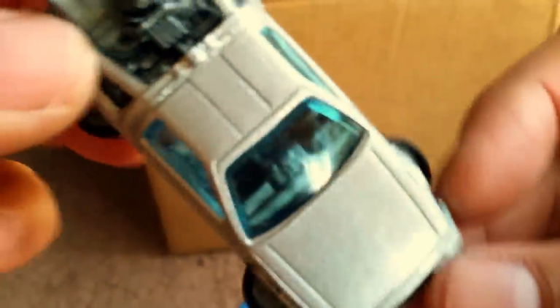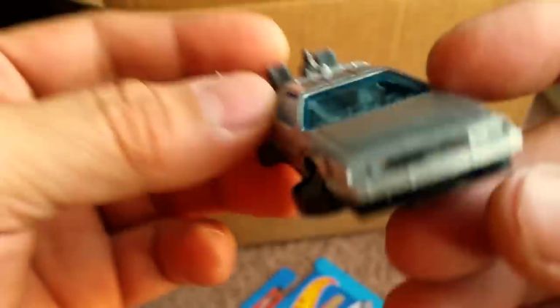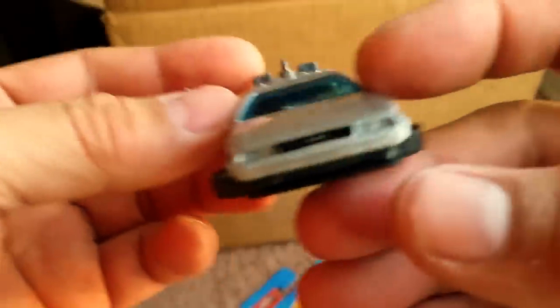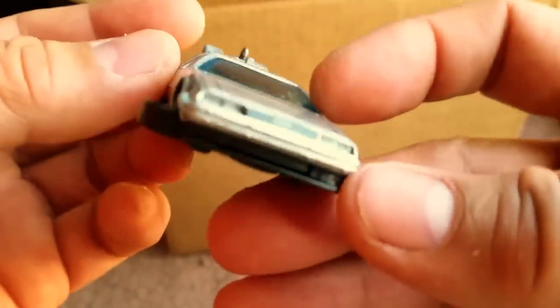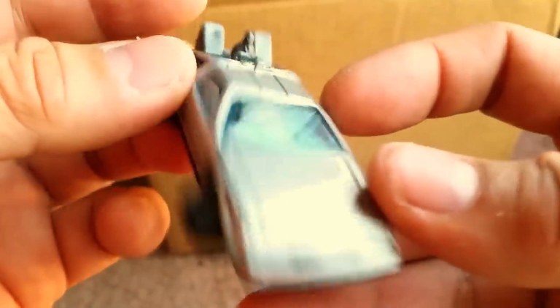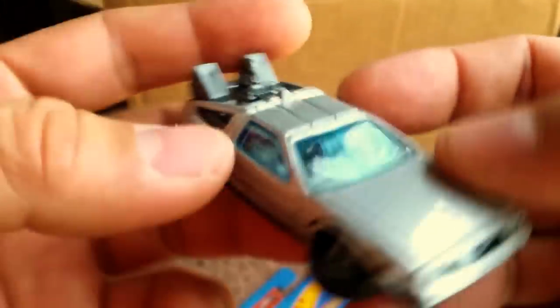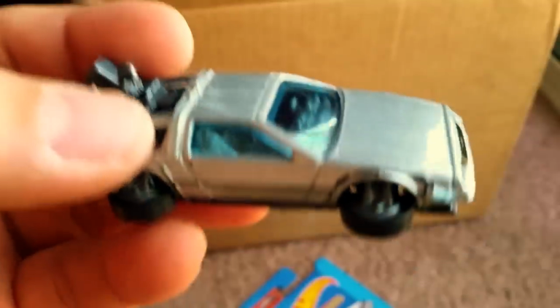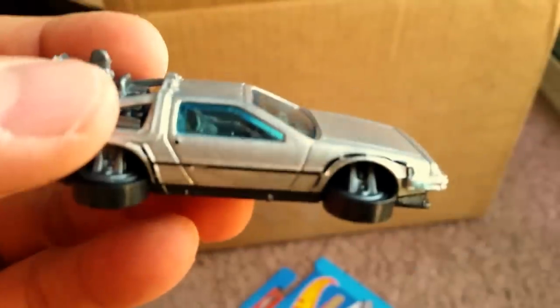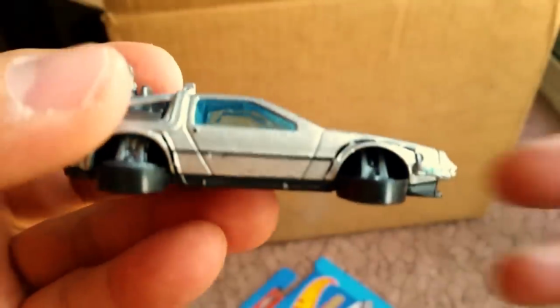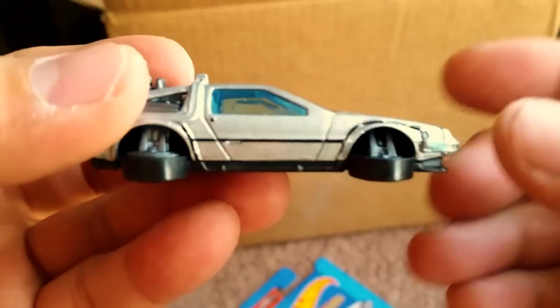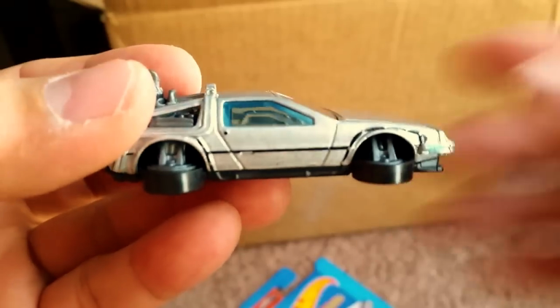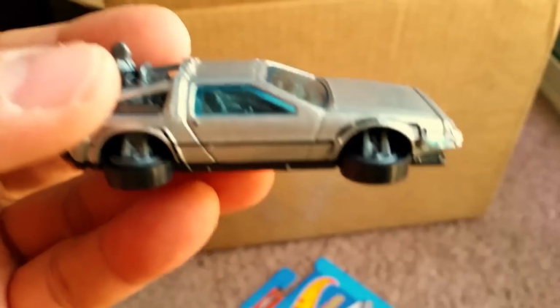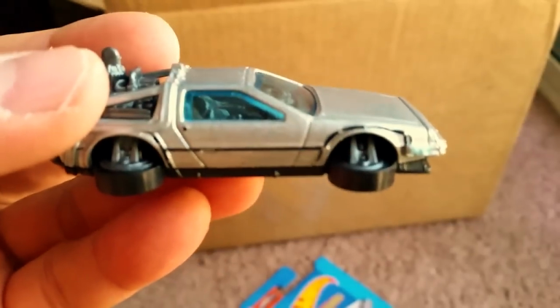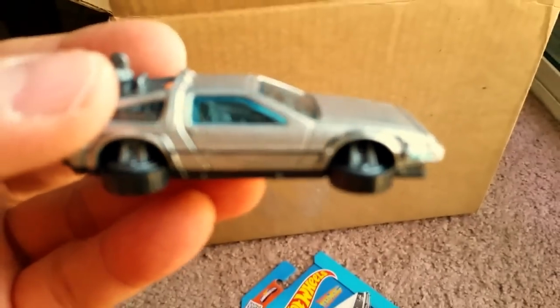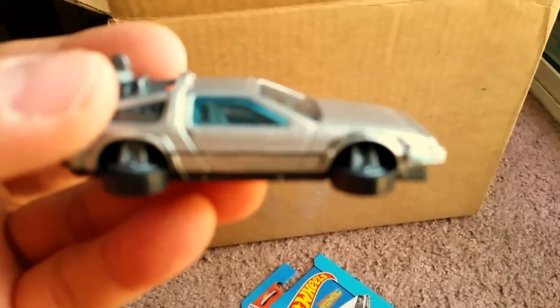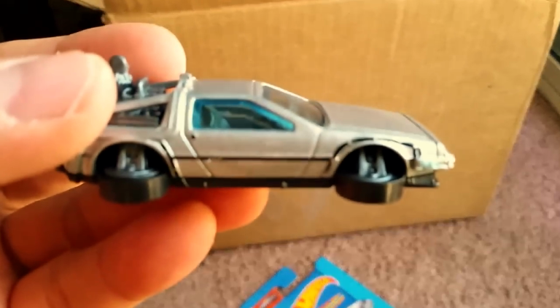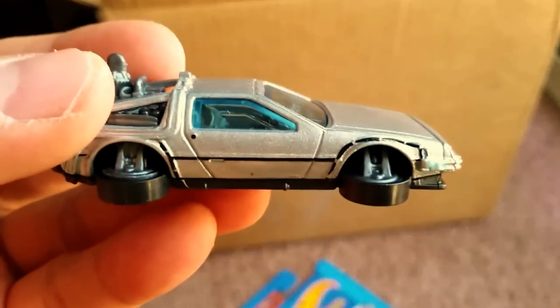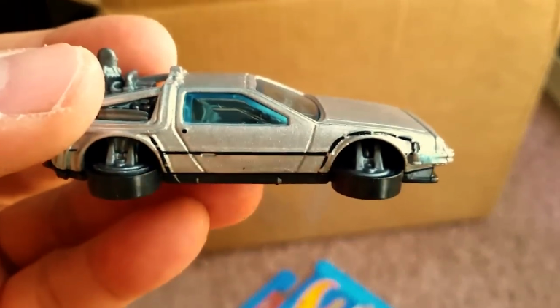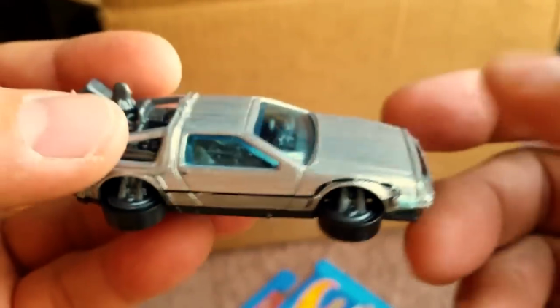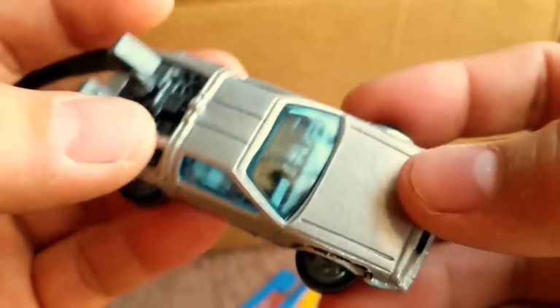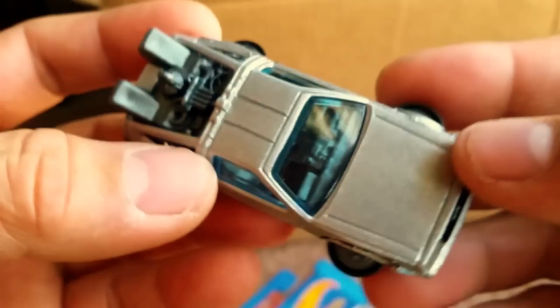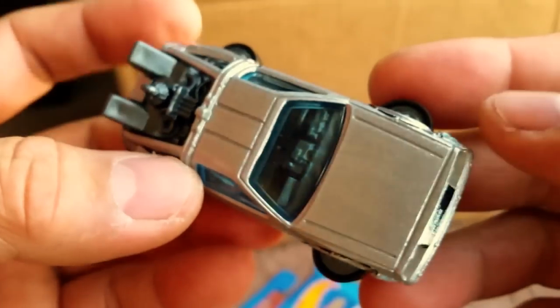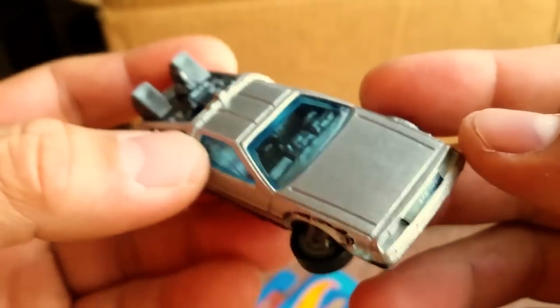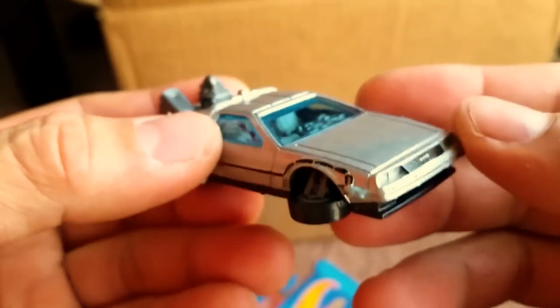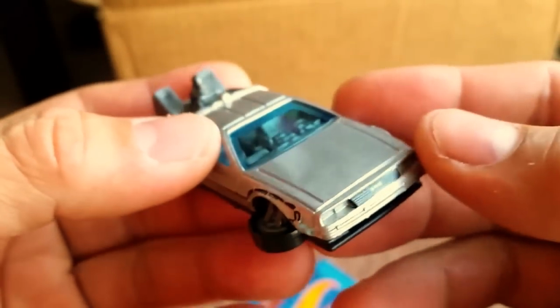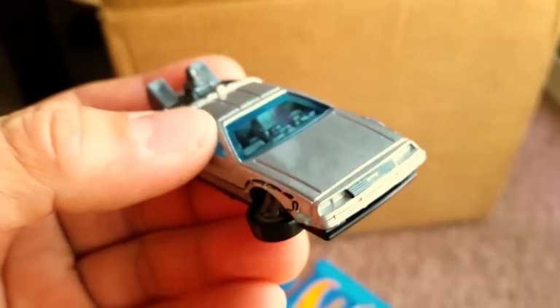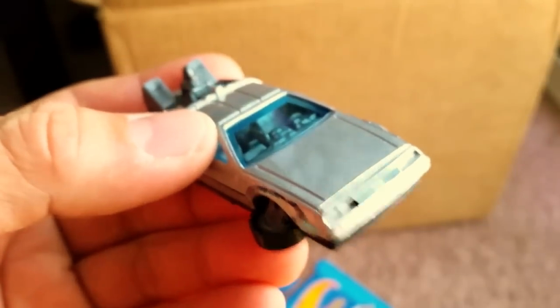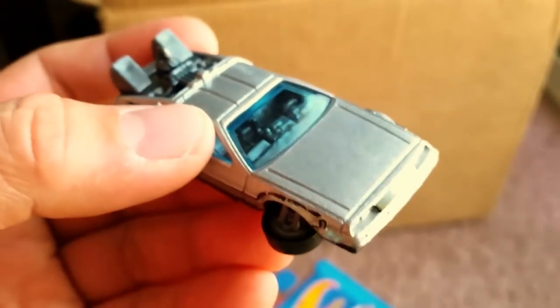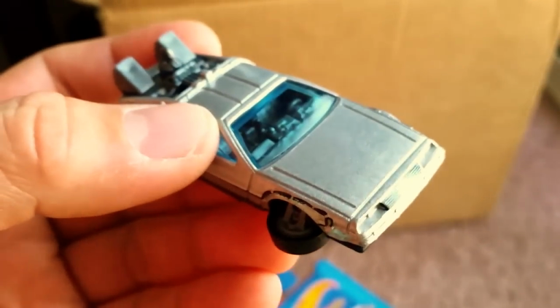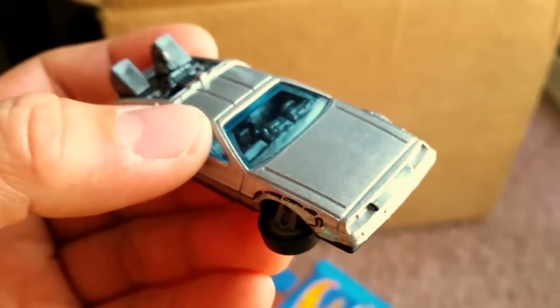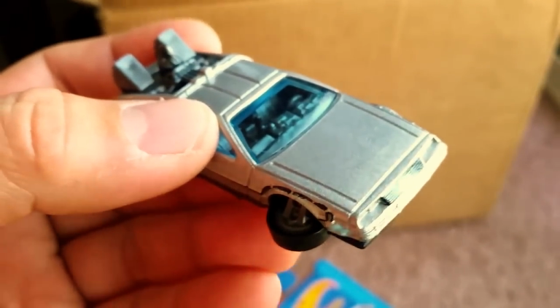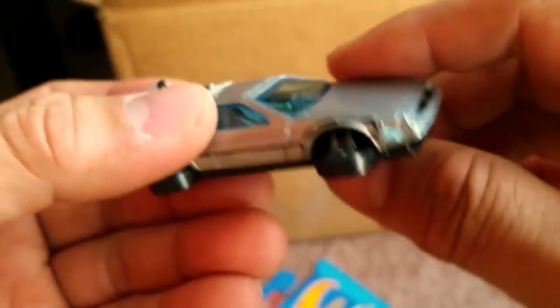I don't even remember the theme song to the movie, but here it is — look at this amazing, amazing, amazing Hot Wheels casting. I gotta say, this is one of those rare occasions that Hot Wheels really gets it right, and they did it this time.